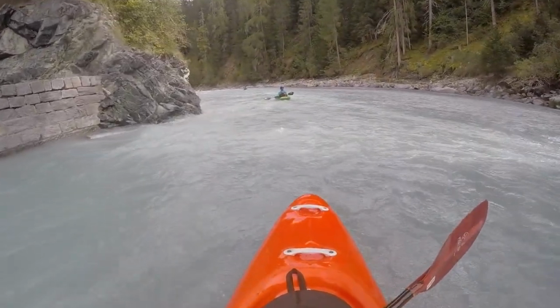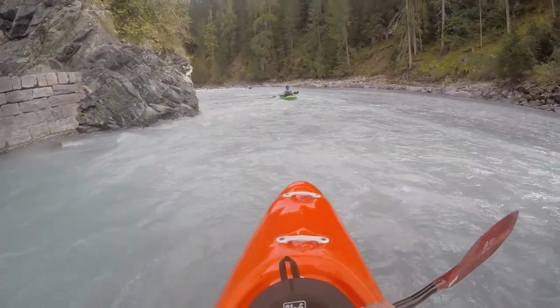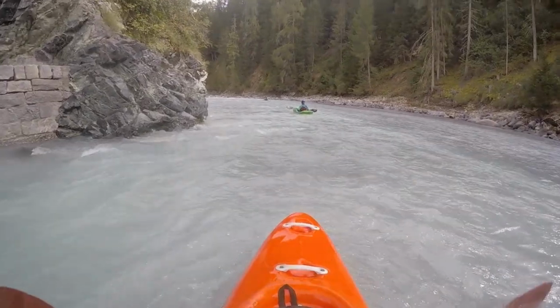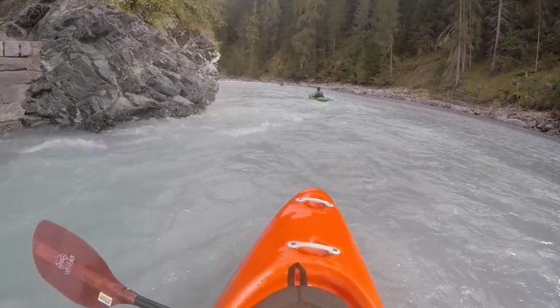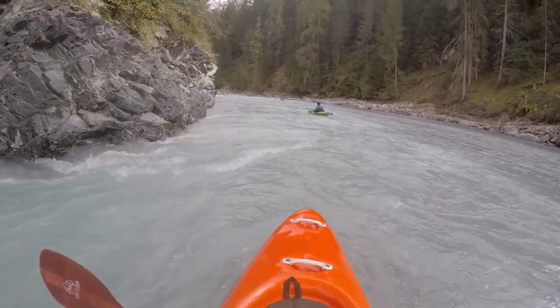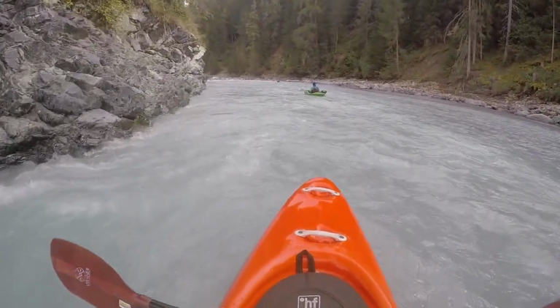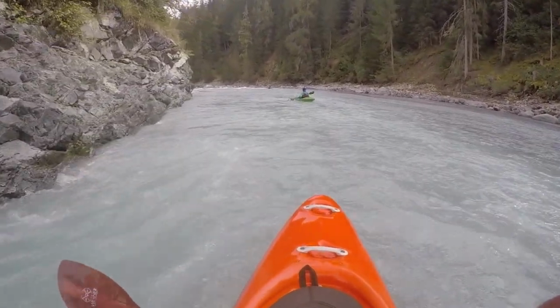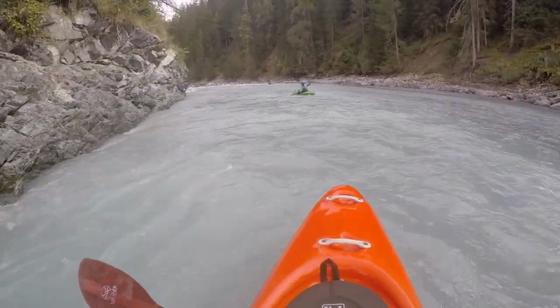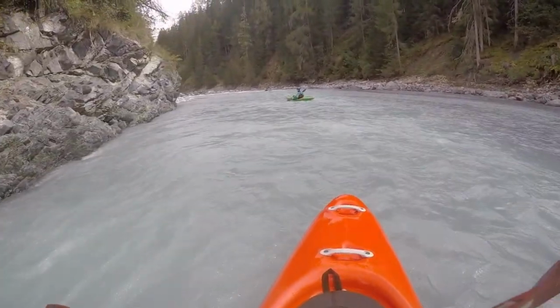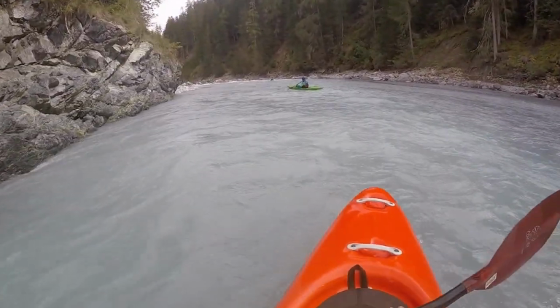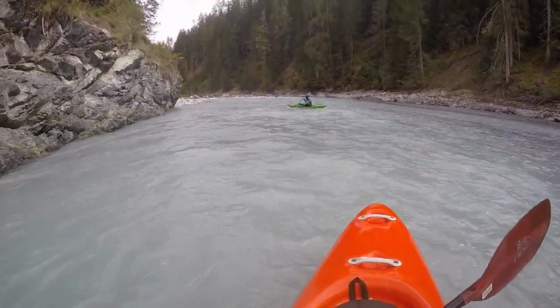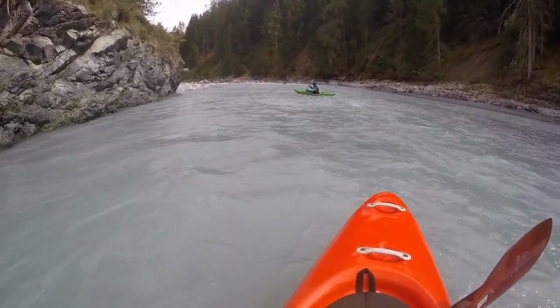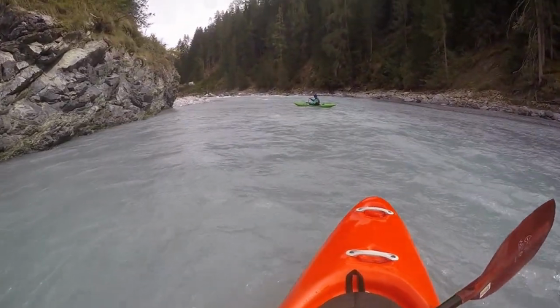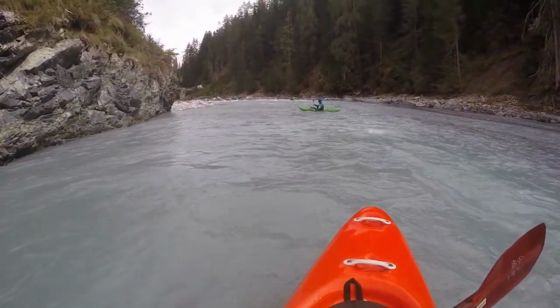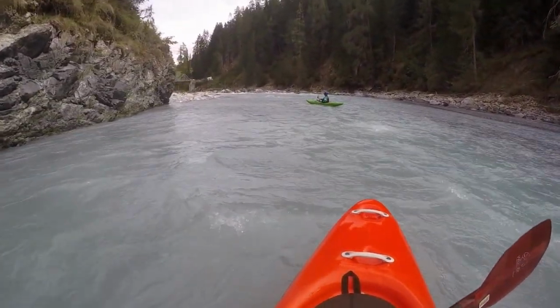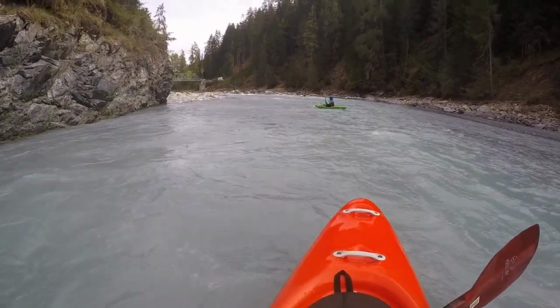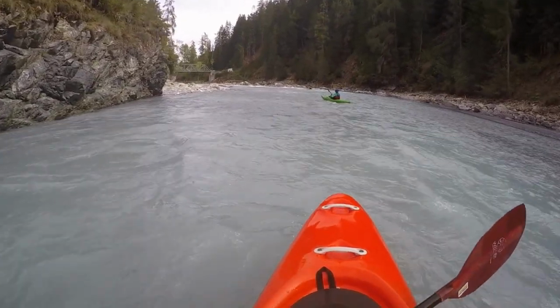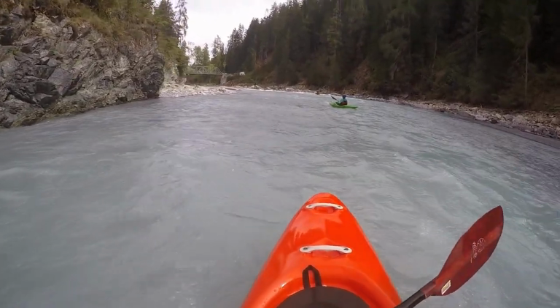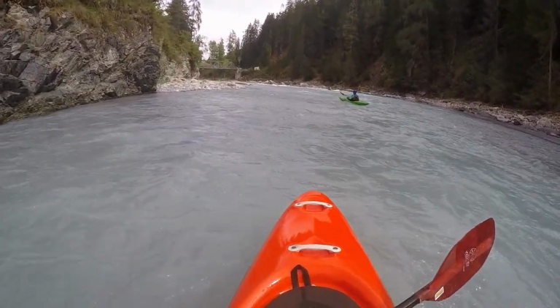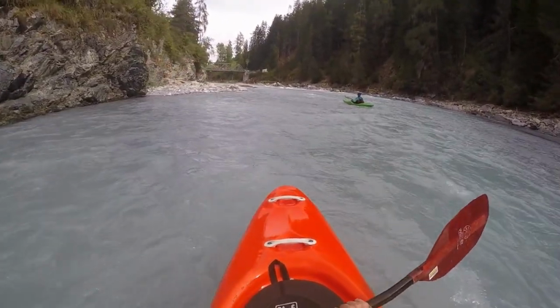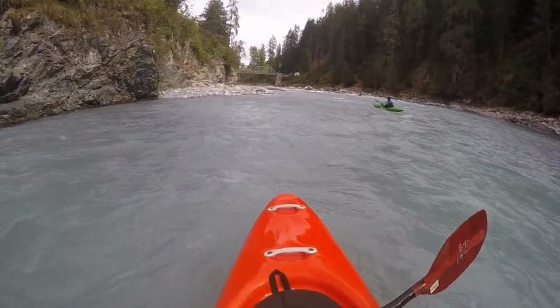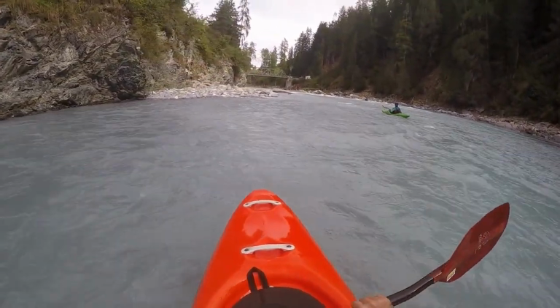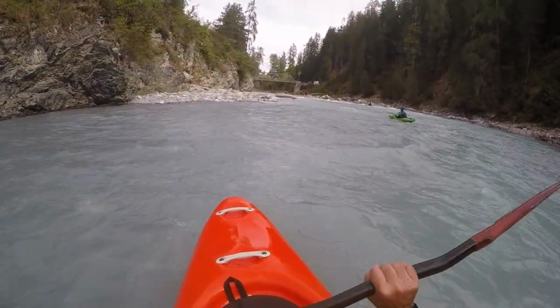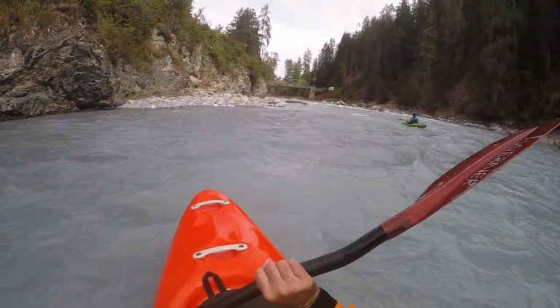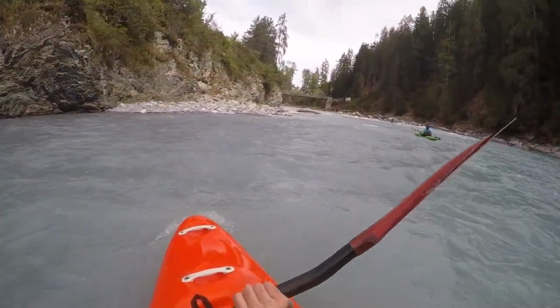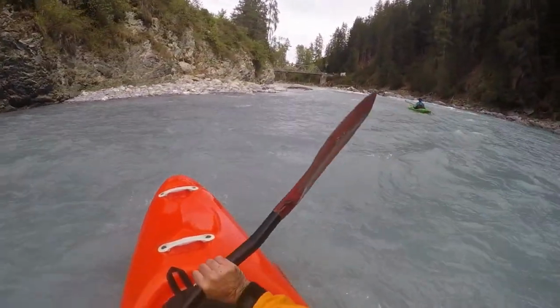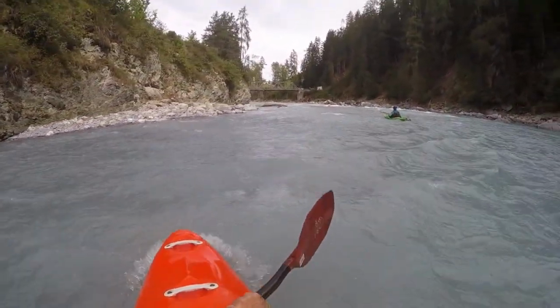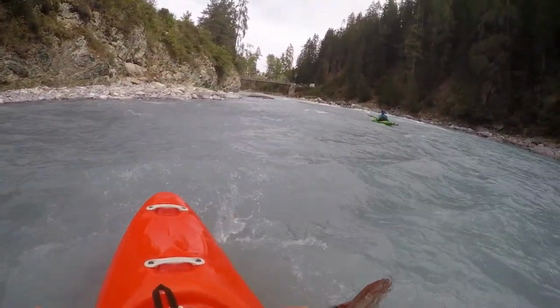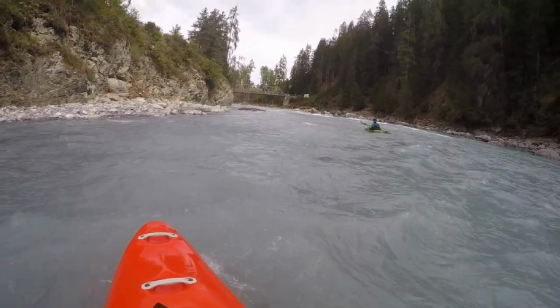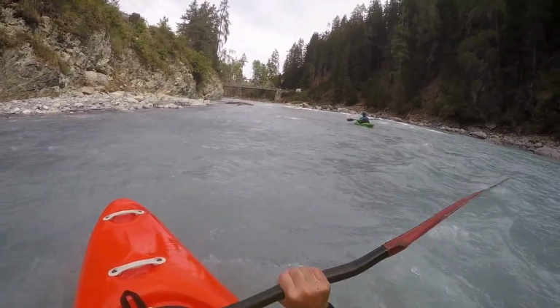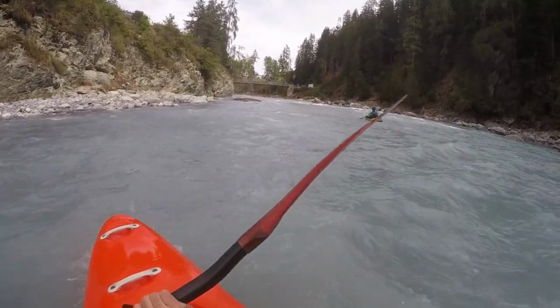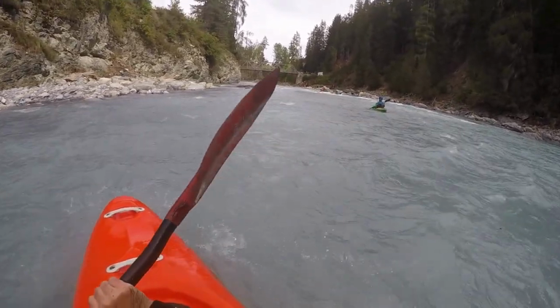At the second bridge, getting out is easy. Carrying on down to the reservoir is possible but not very interesting due to the high amount of rubble.